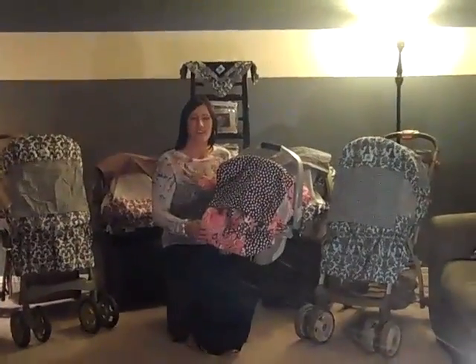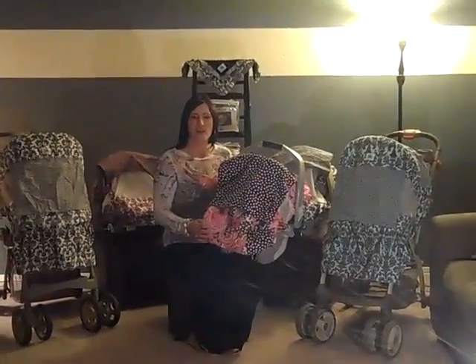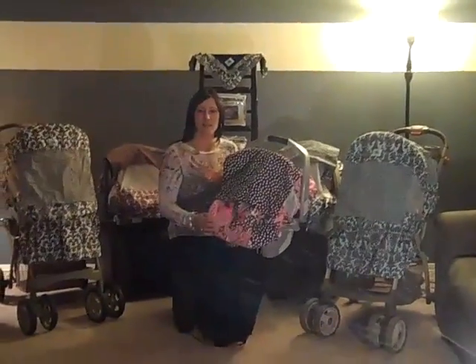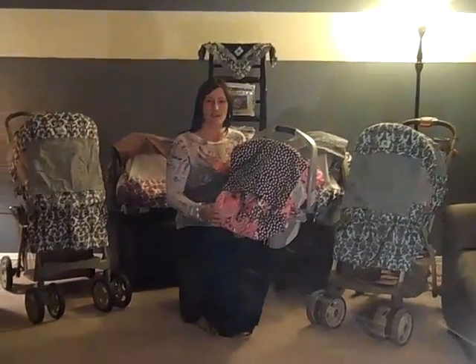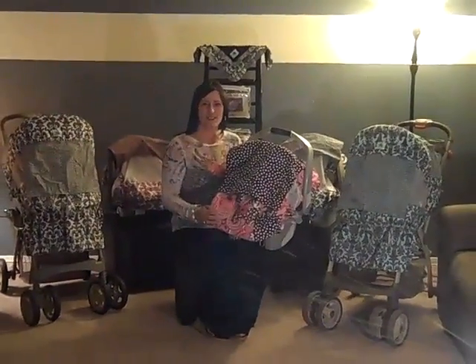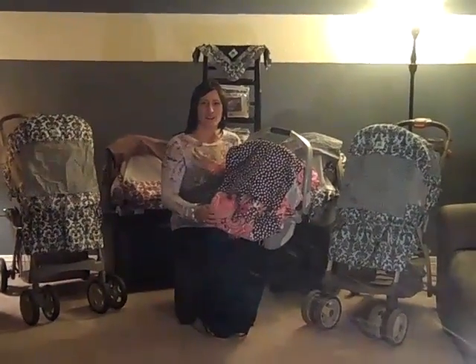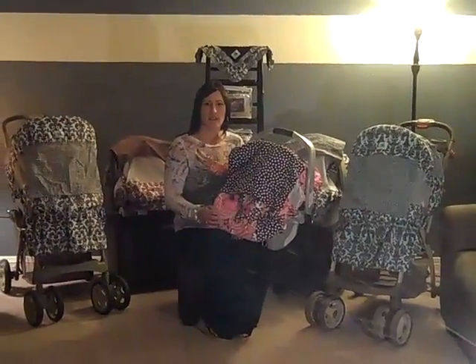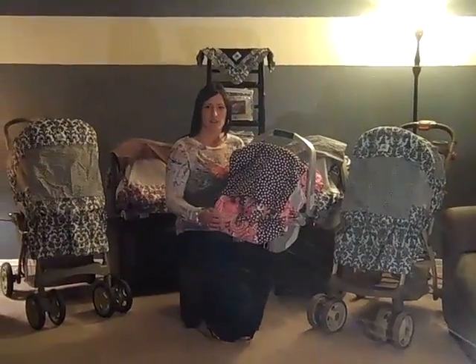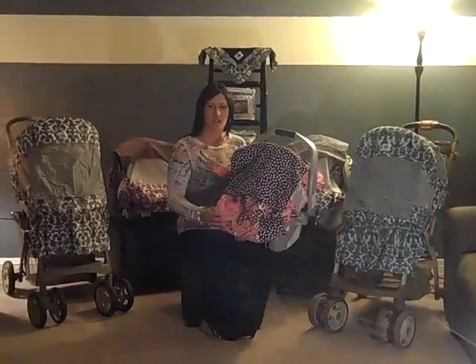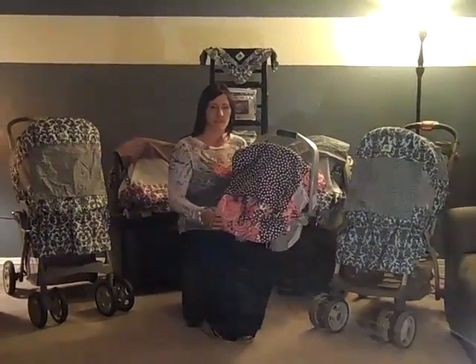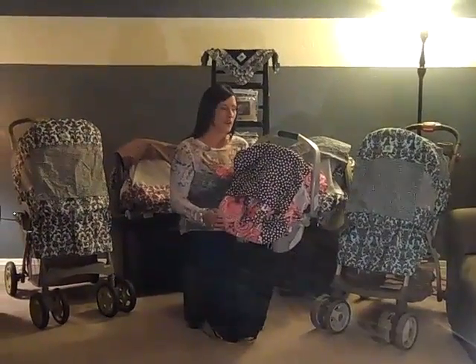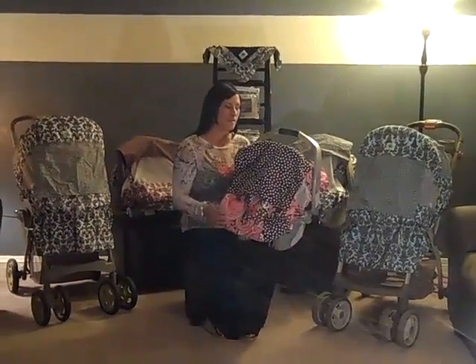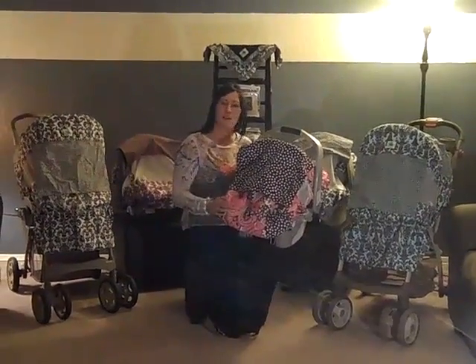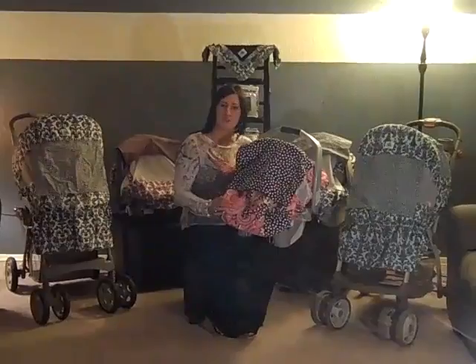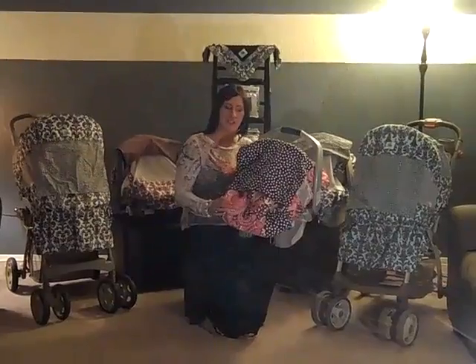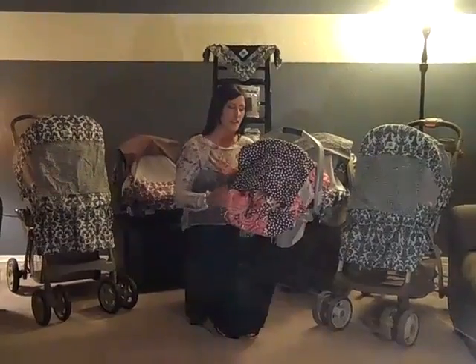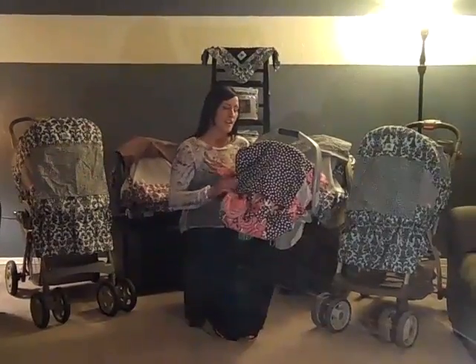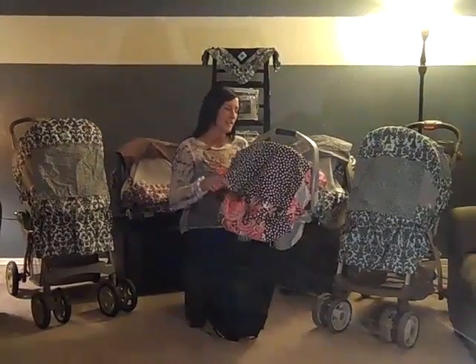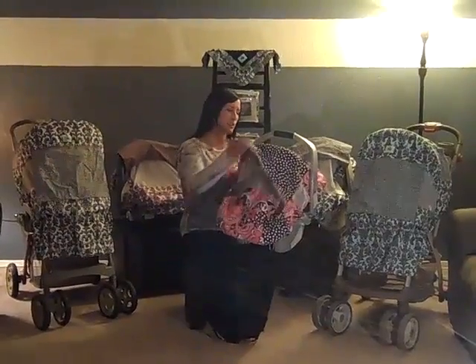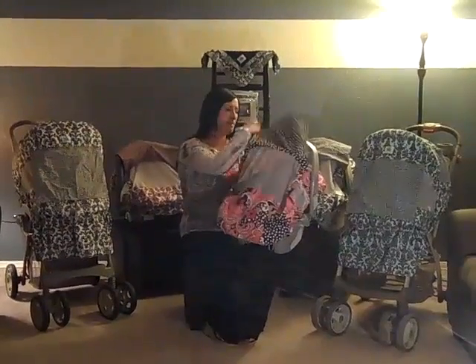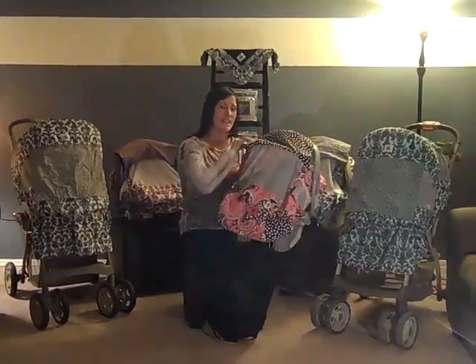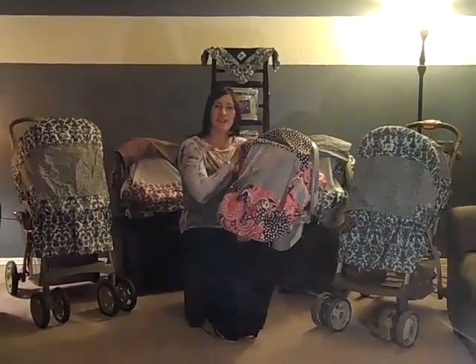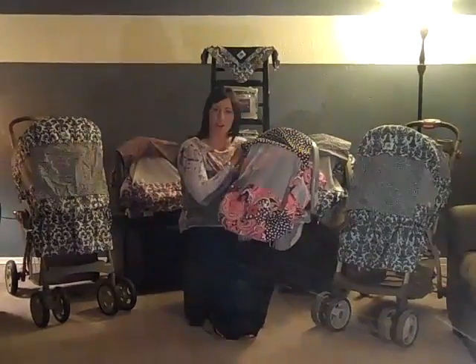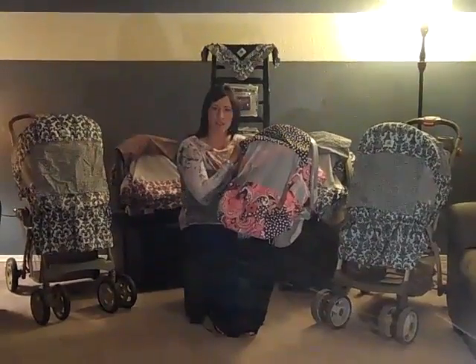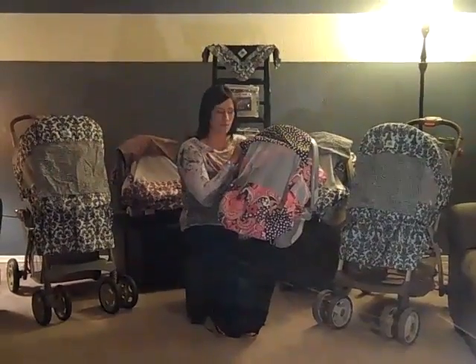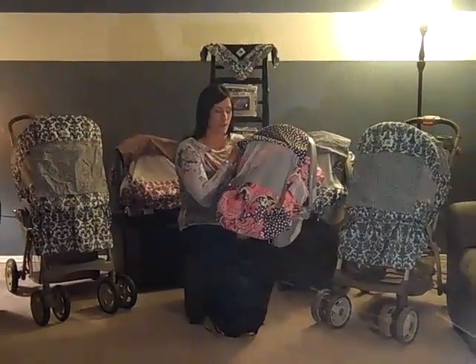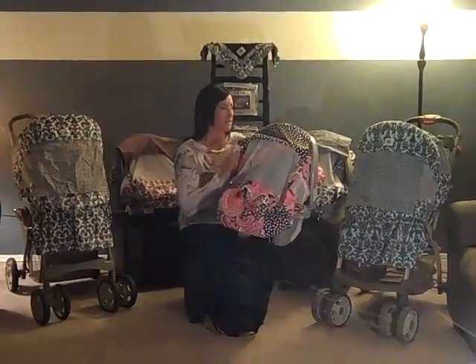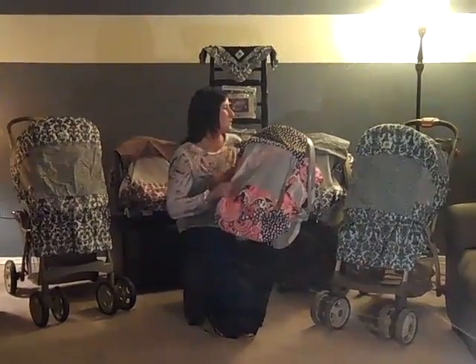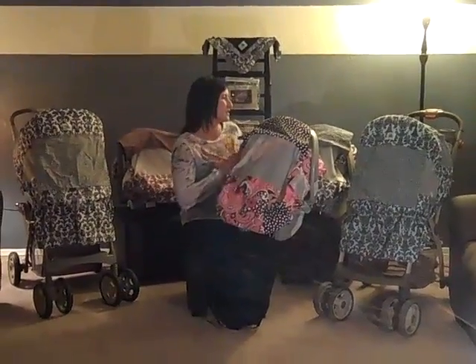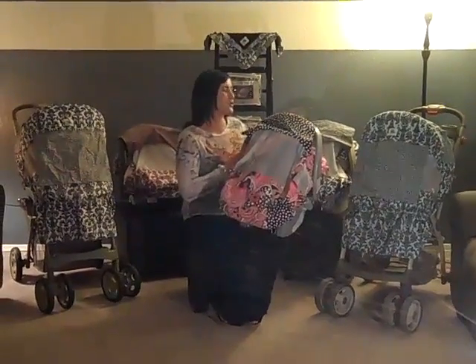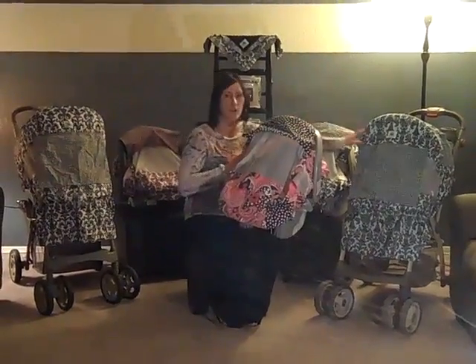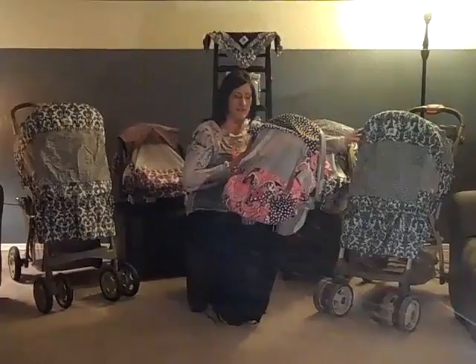Hi, my name is Tommy. This is our company Turtle Toppies. We are a mother-daughter invention. The Turtle Toppy is an infant car seat cover as well as our stroller cover.